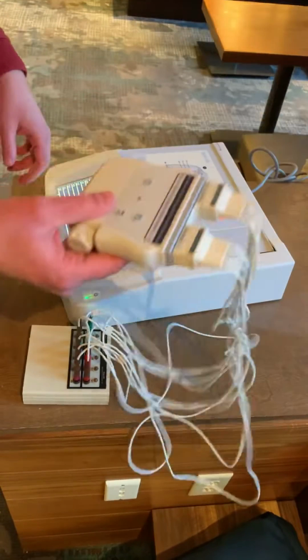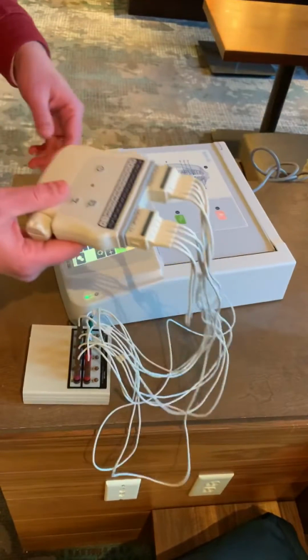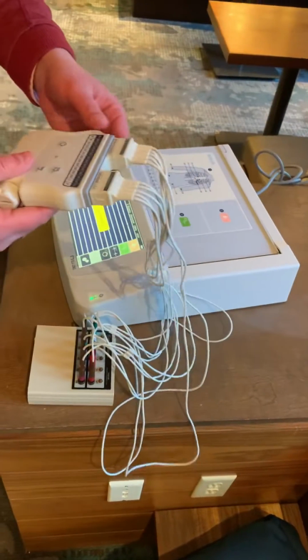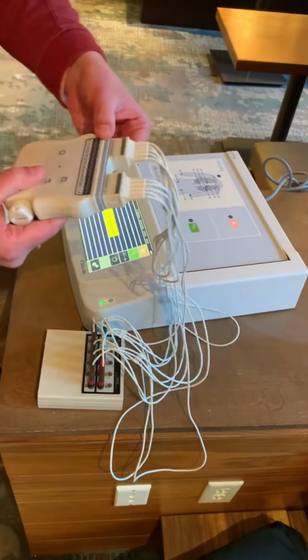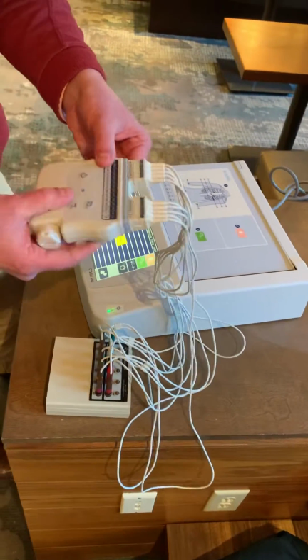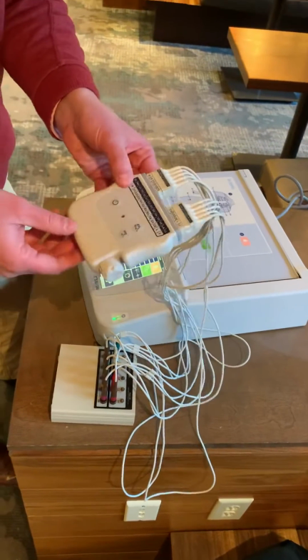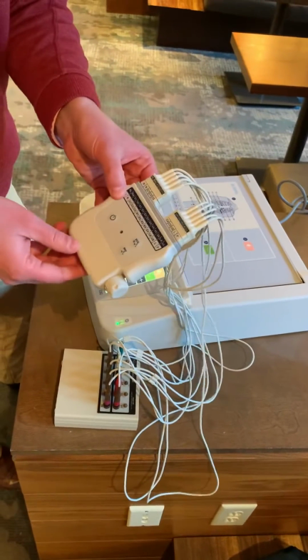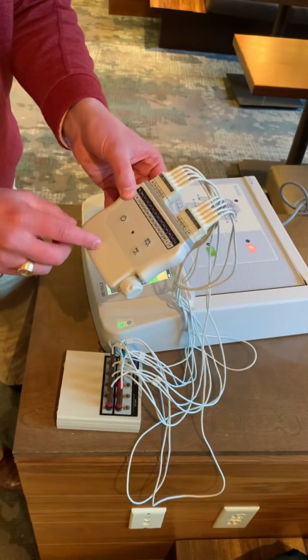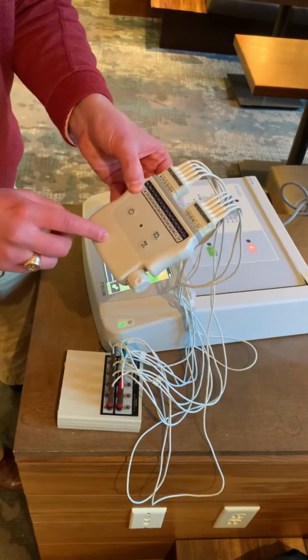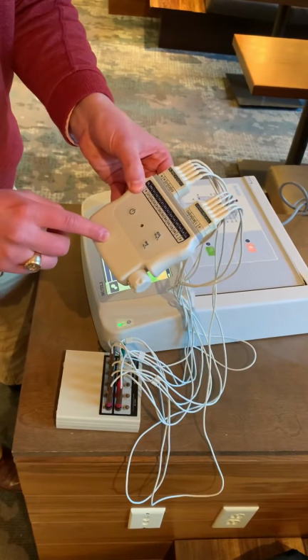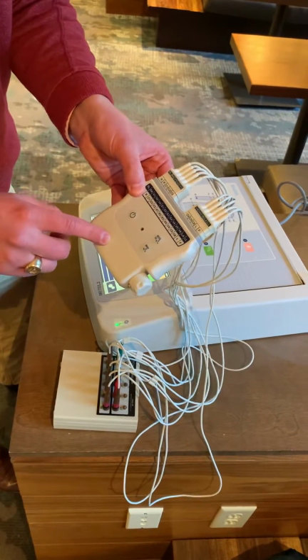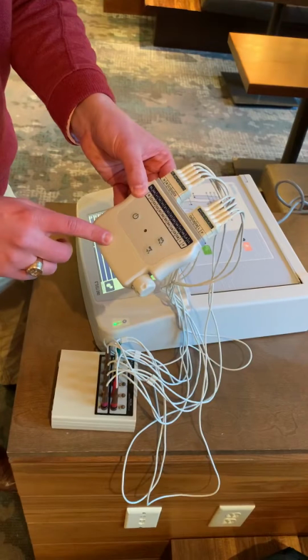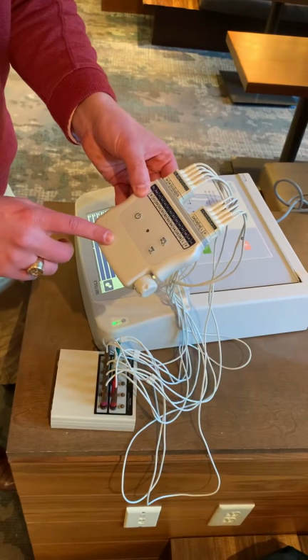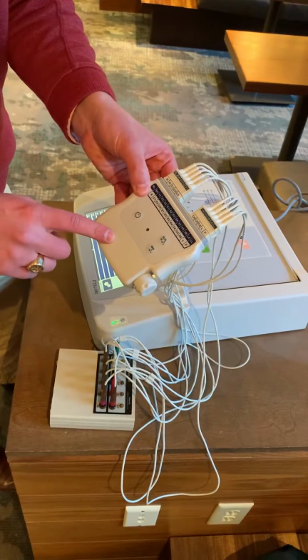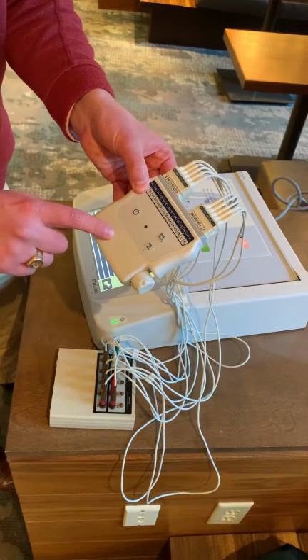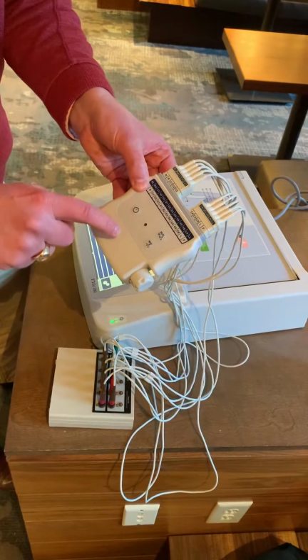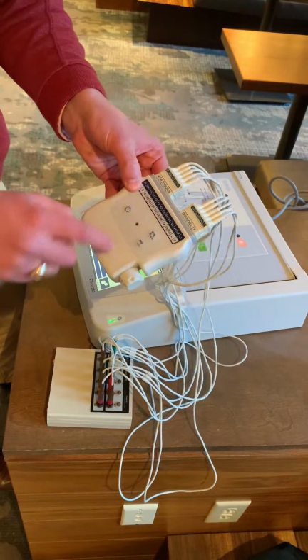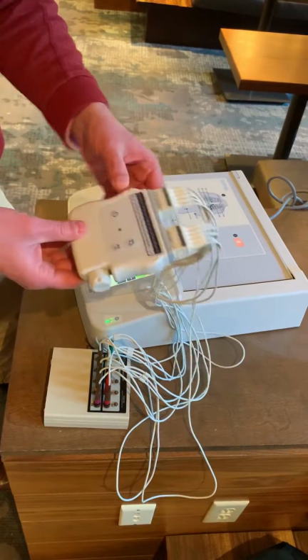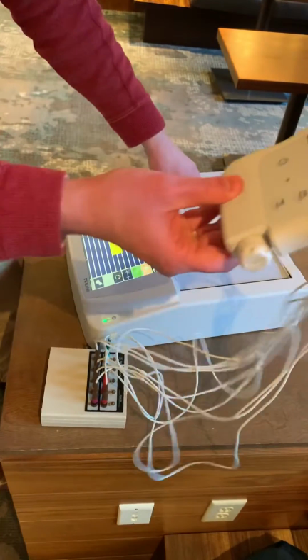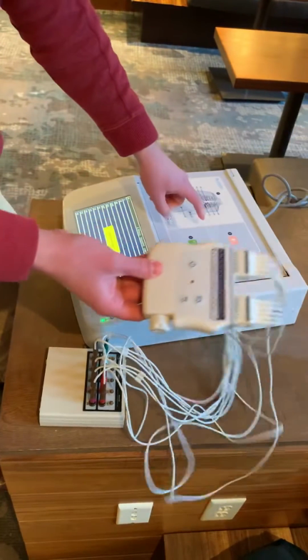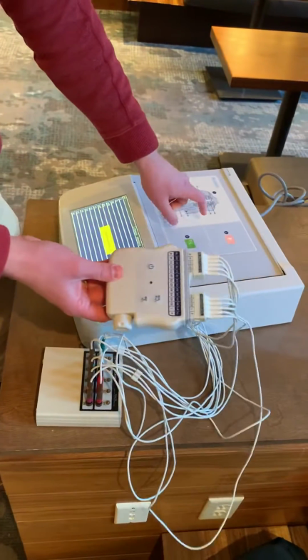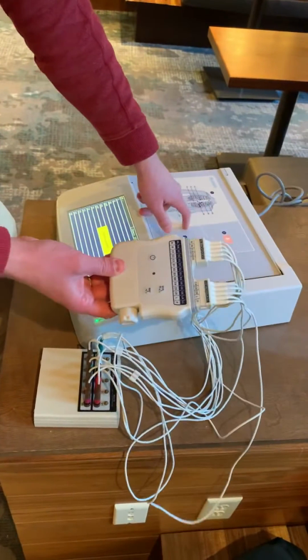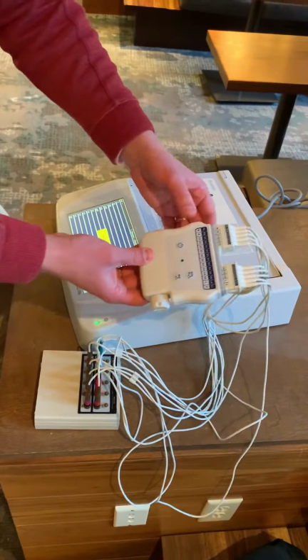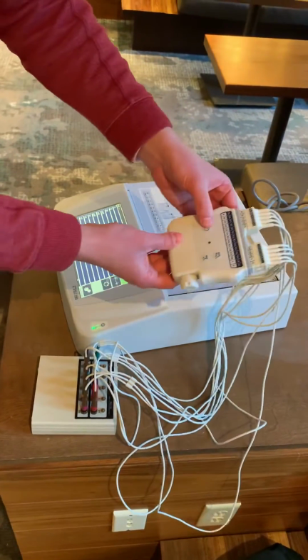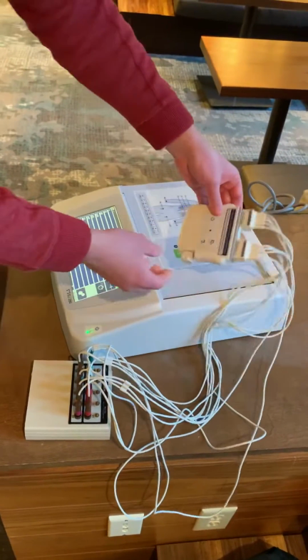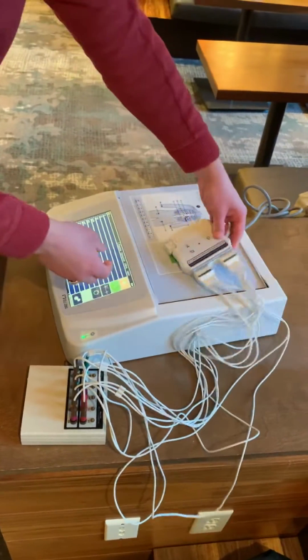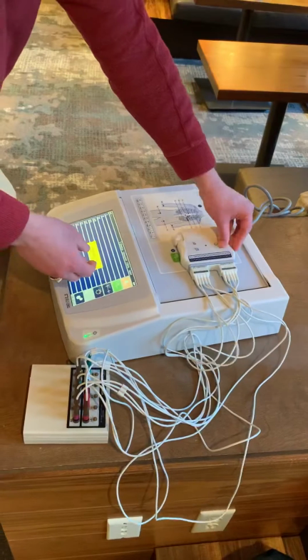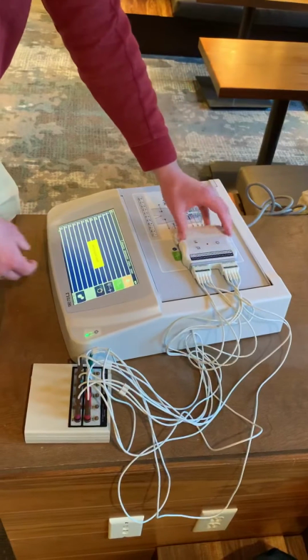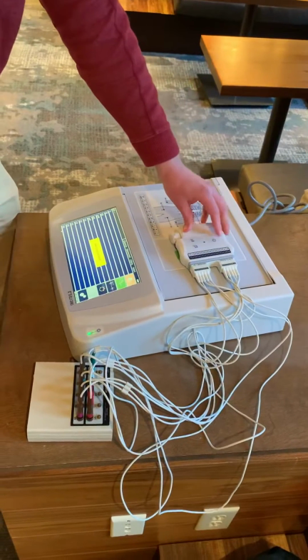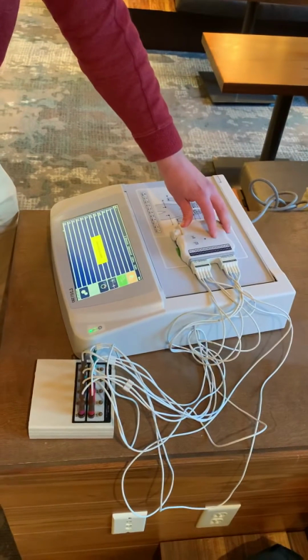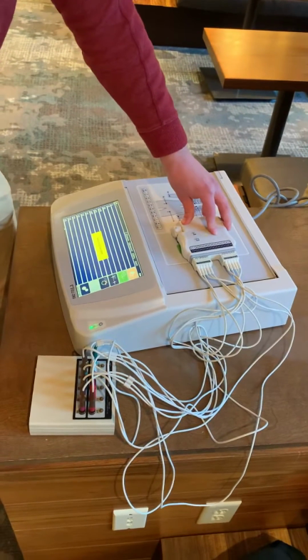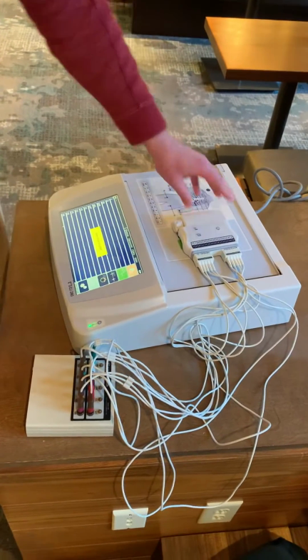First, if you have the WAM — the wireless acquisition module — you're going to want to make sure that it is paired with your box. To do that, place the WAM on top of the lid and turn it on.